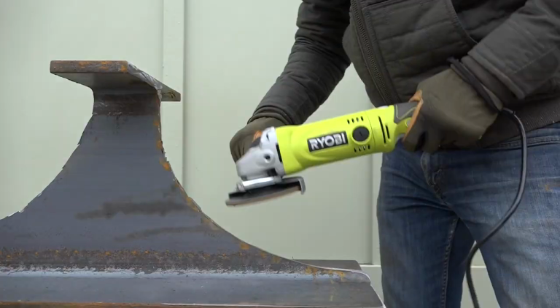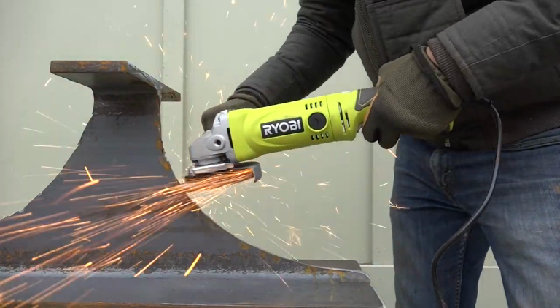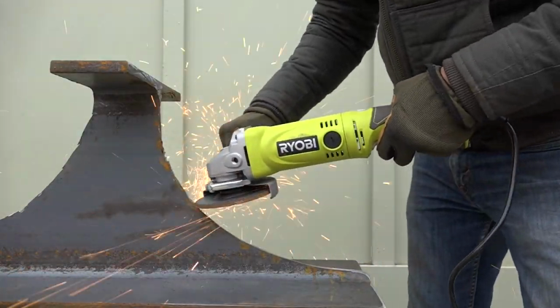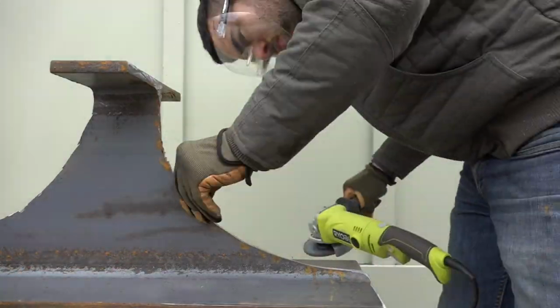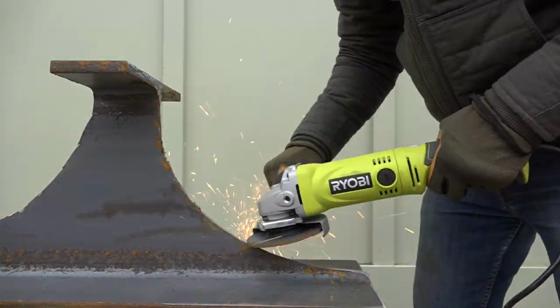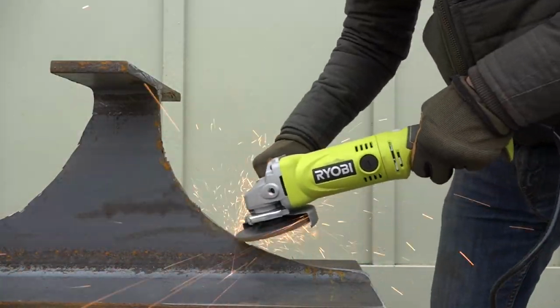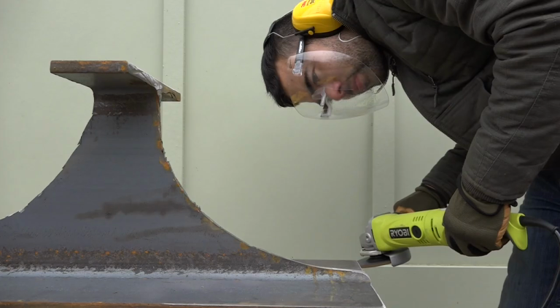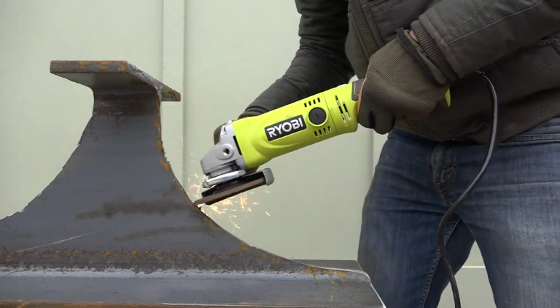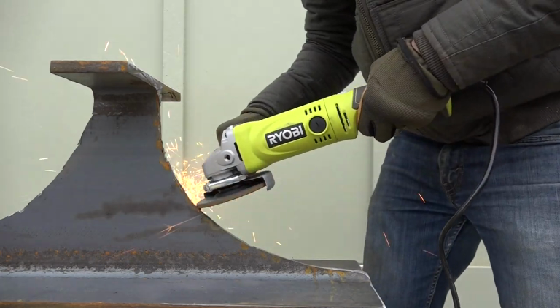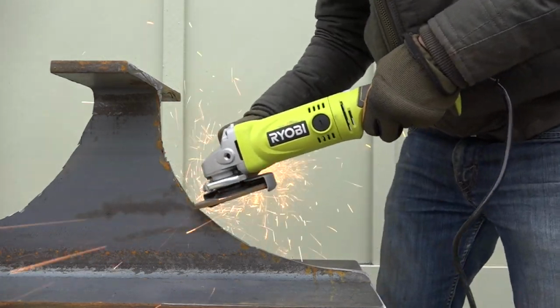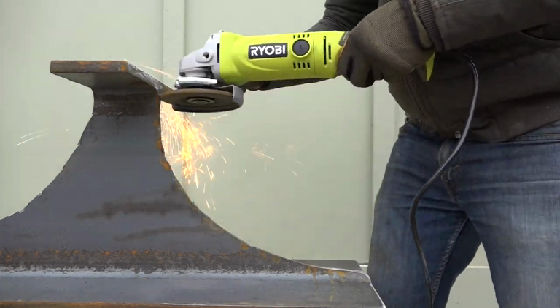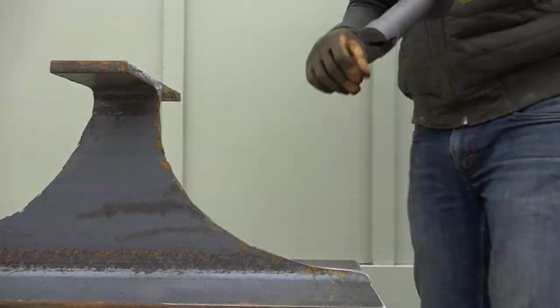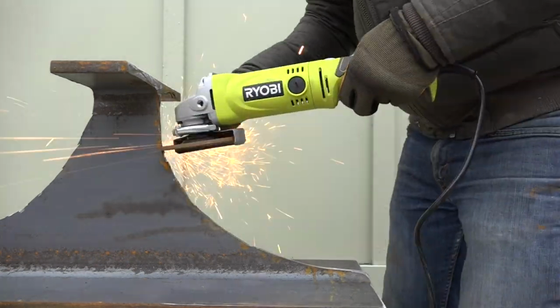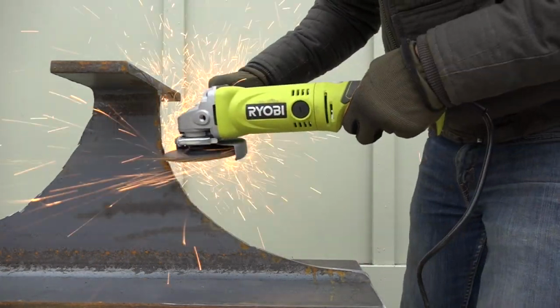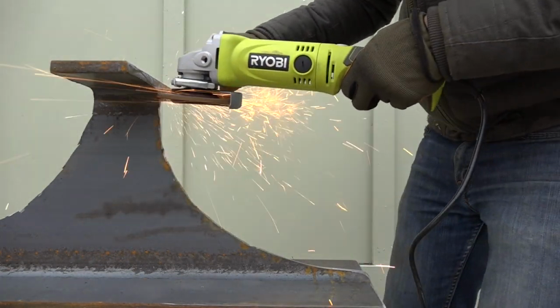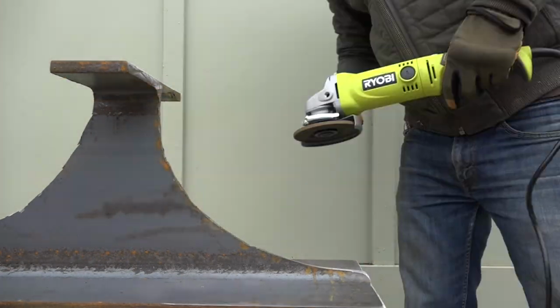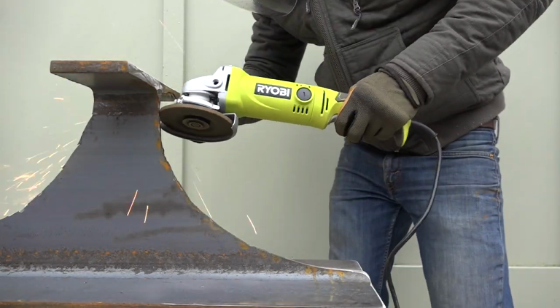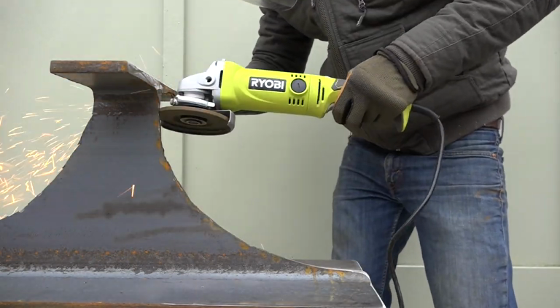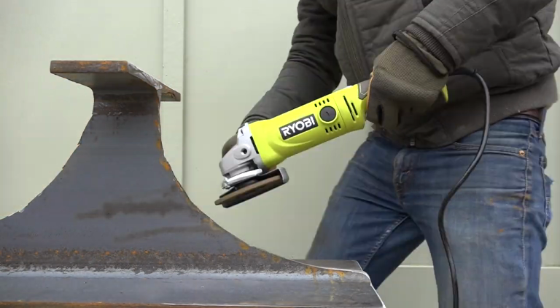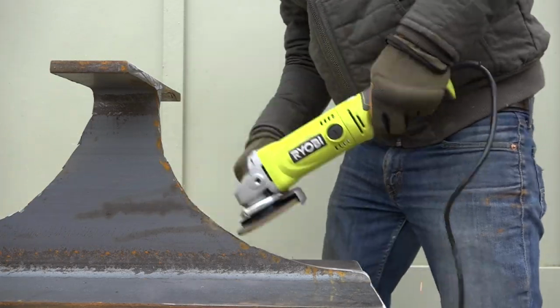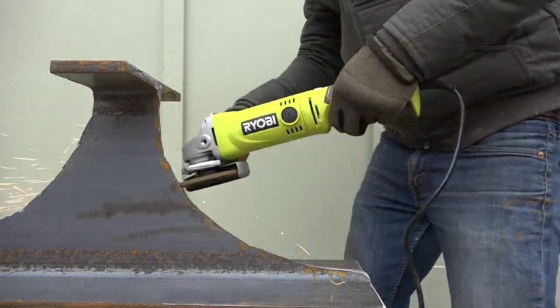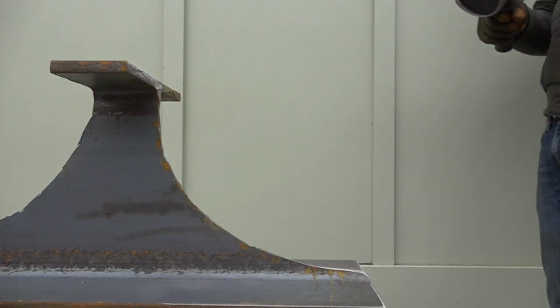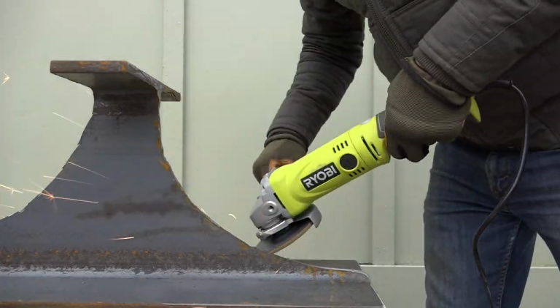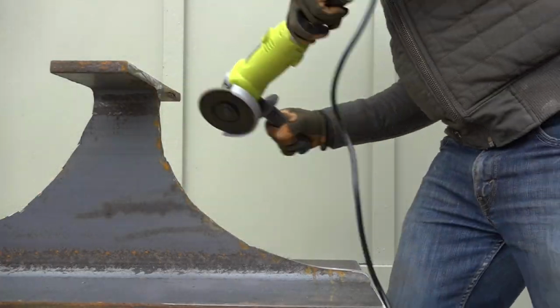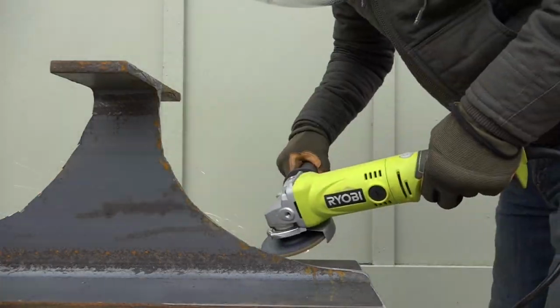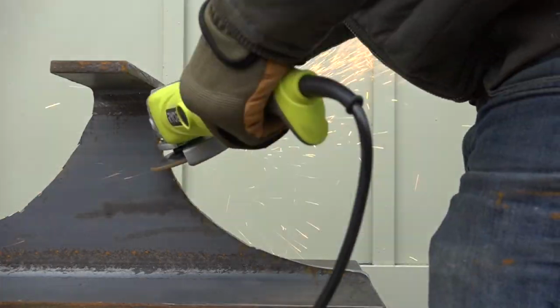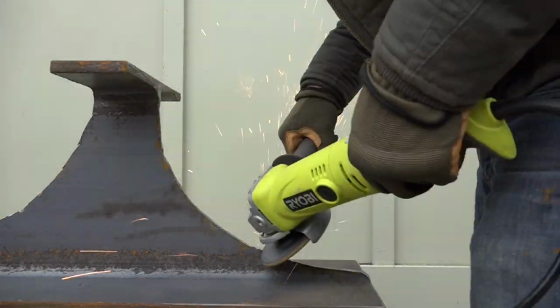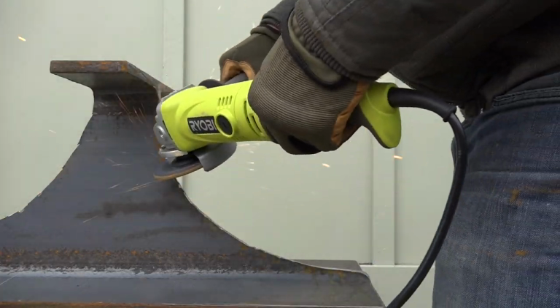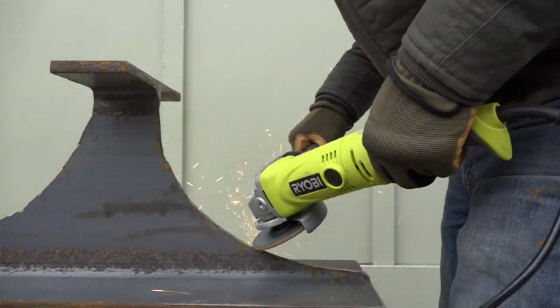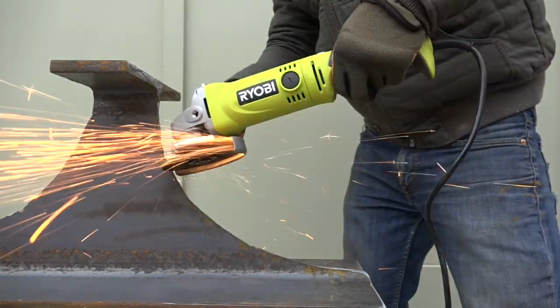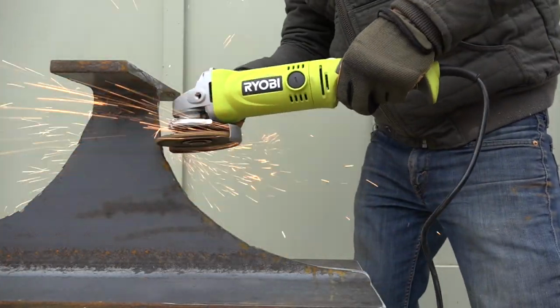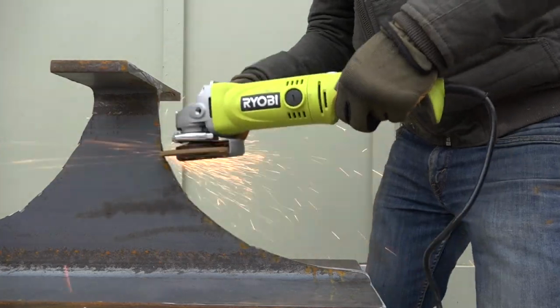Even though it's not the most efficient way to cut and shape steel, I really enjoyed this process. I just put on some heavy metal and let the sparks fly. I also liked that this was all done with an angle grinder that cost less than forty-five dollars from Home Depot.